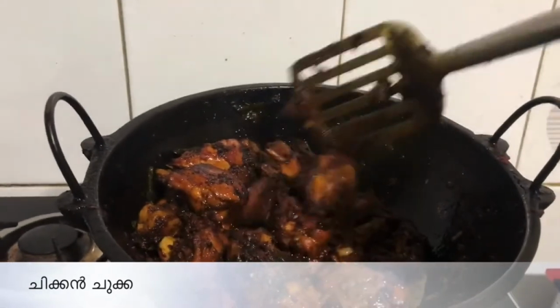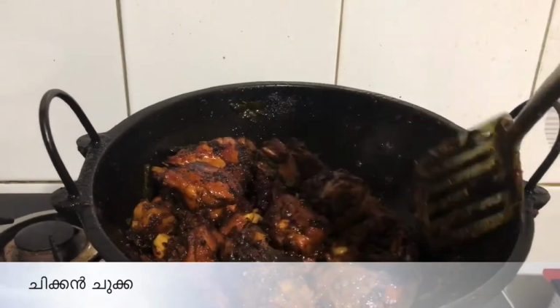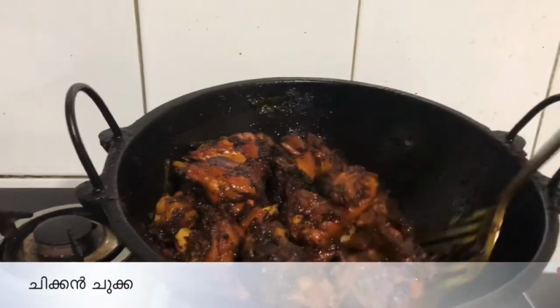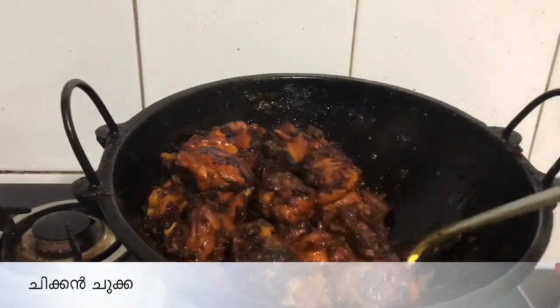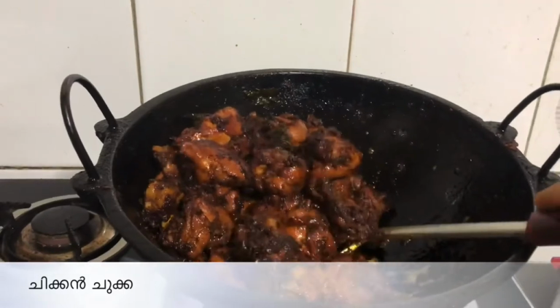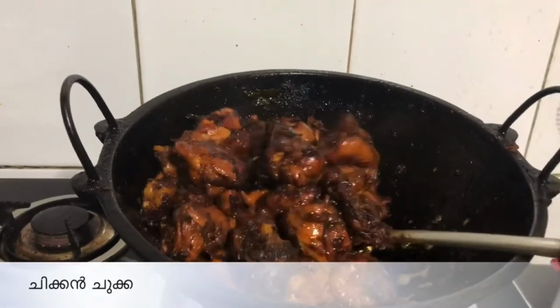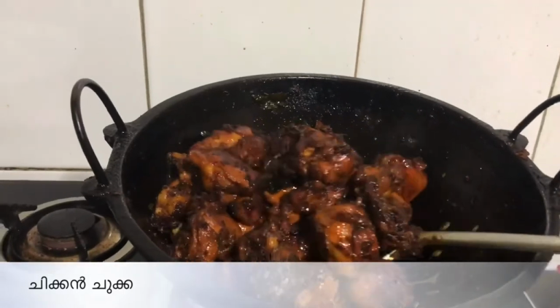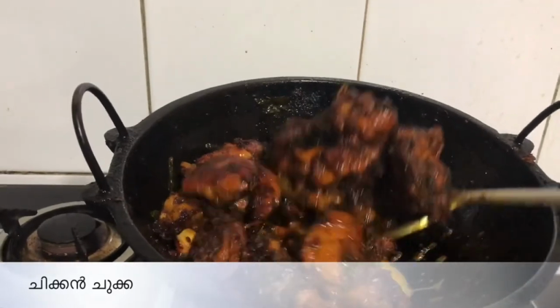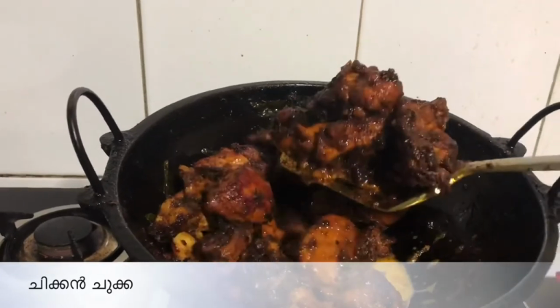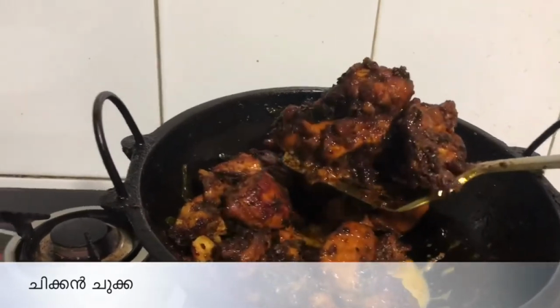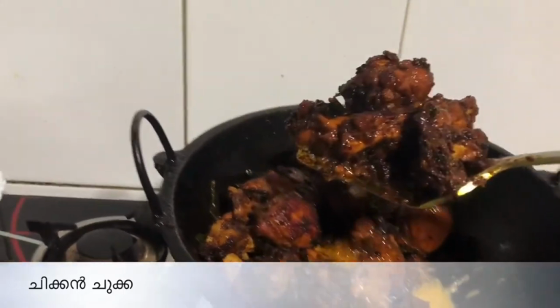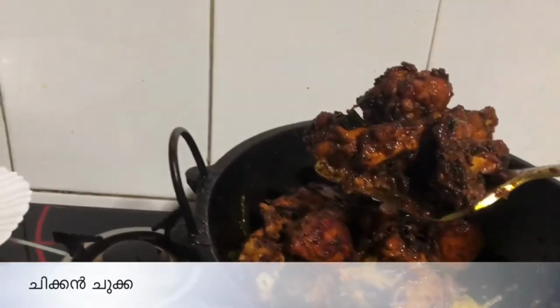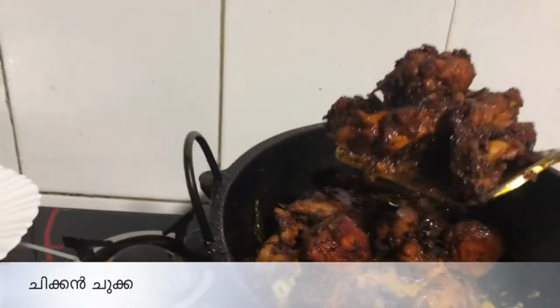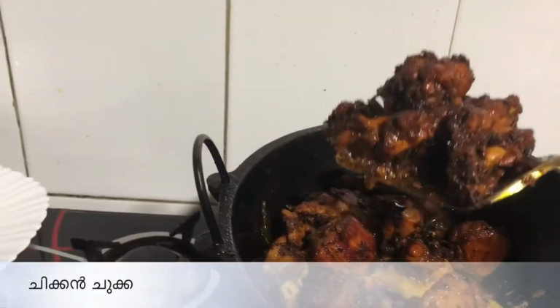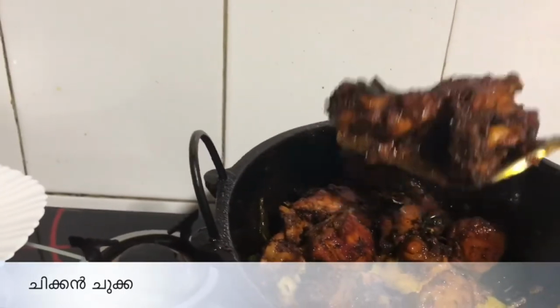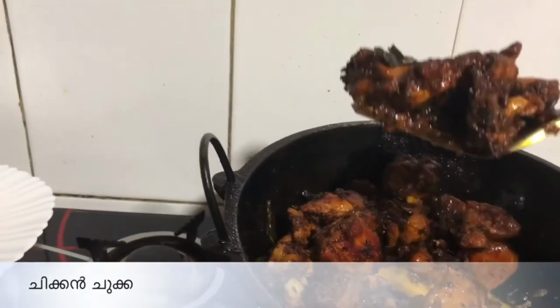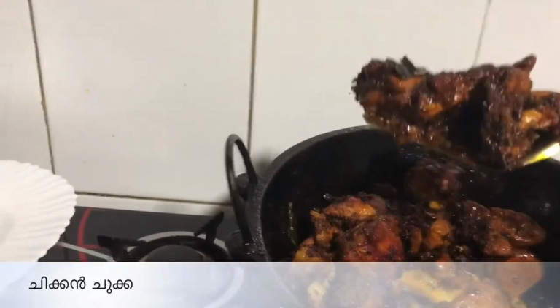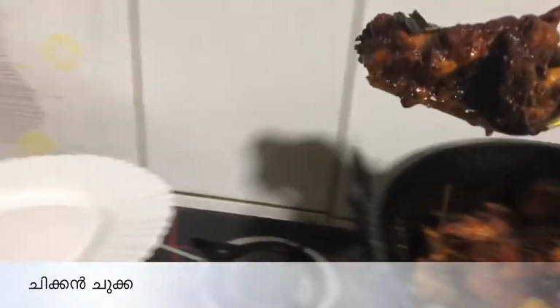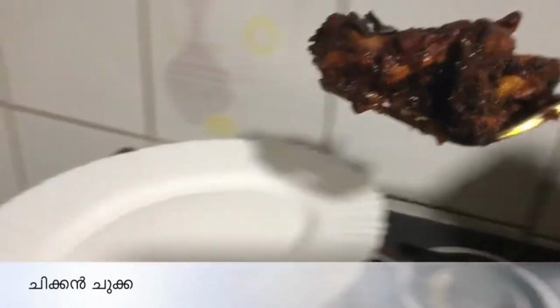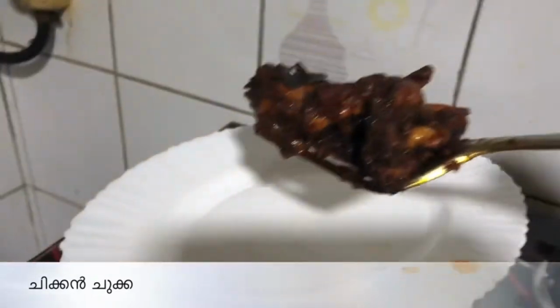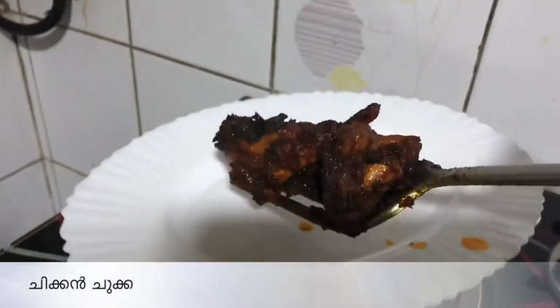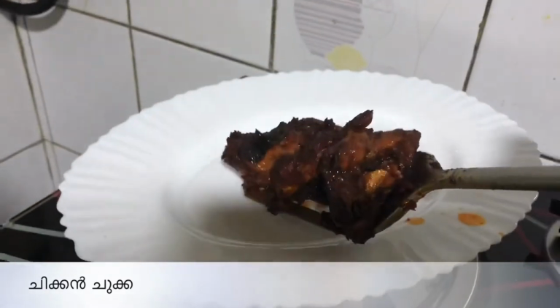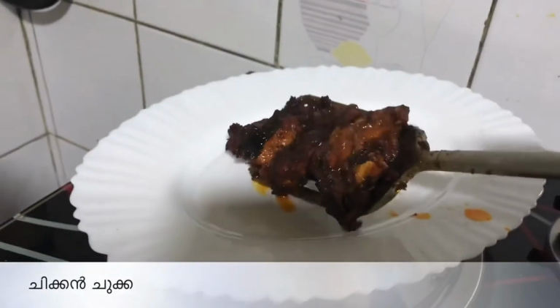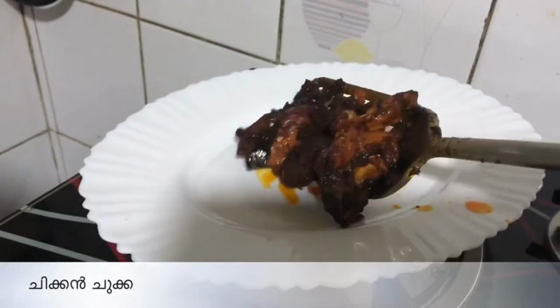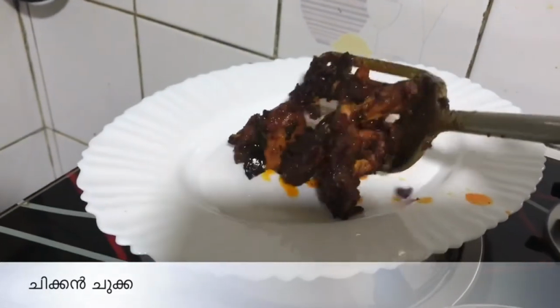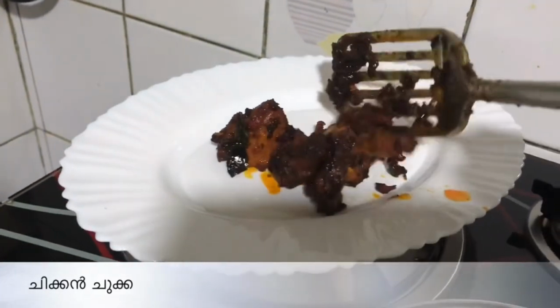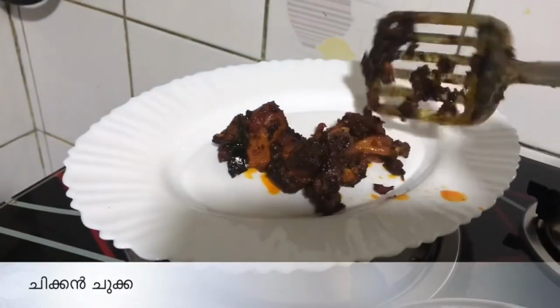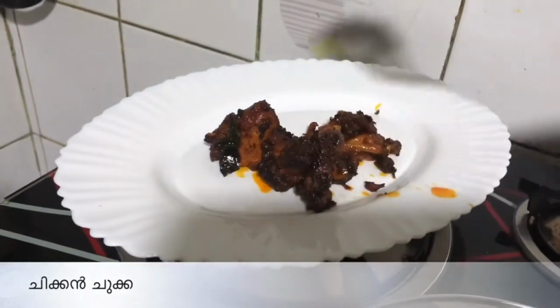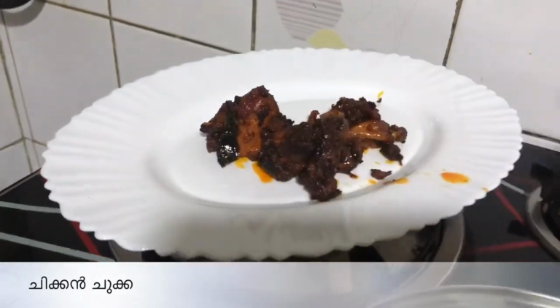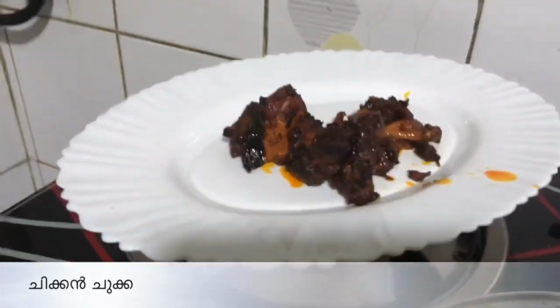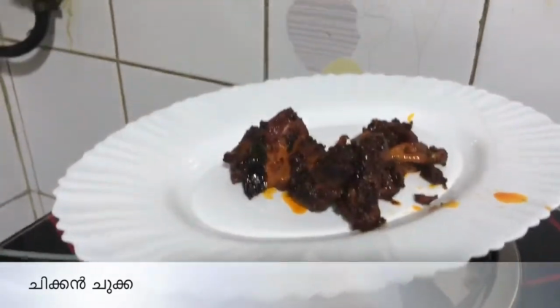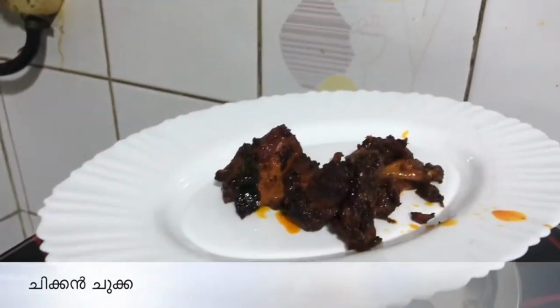Let's start with the plate. I am going to add the chicken. This recipe is ready. It is very easy.